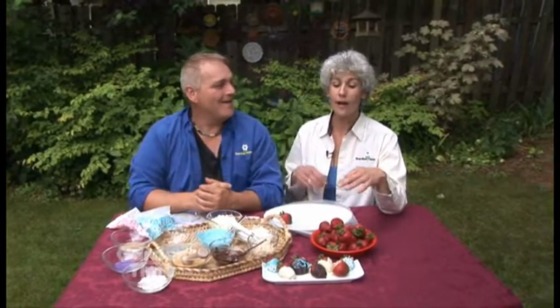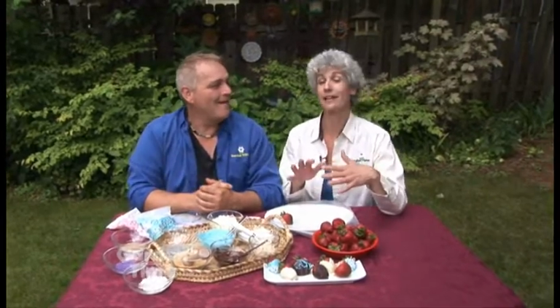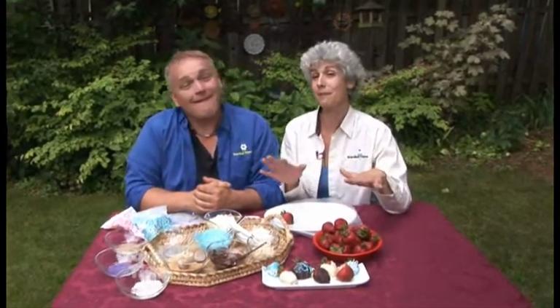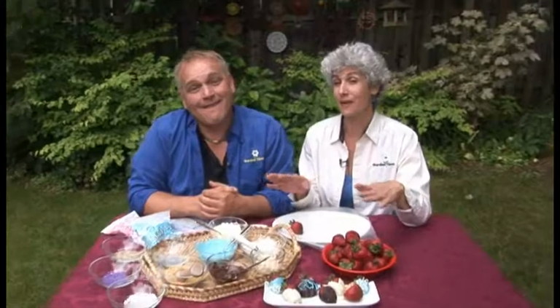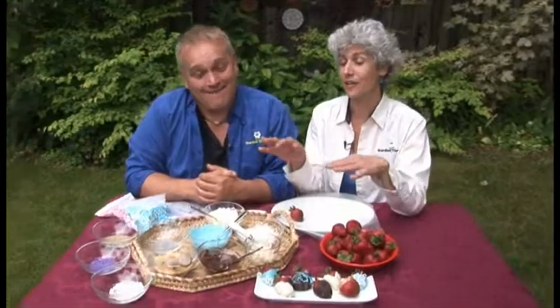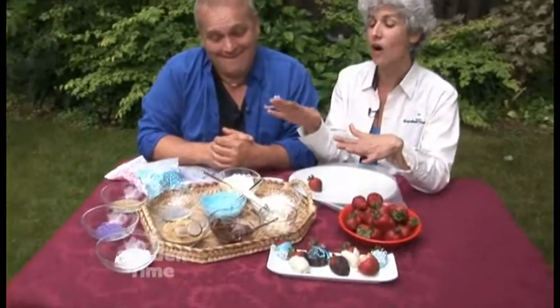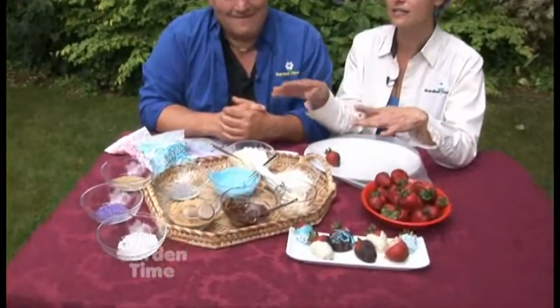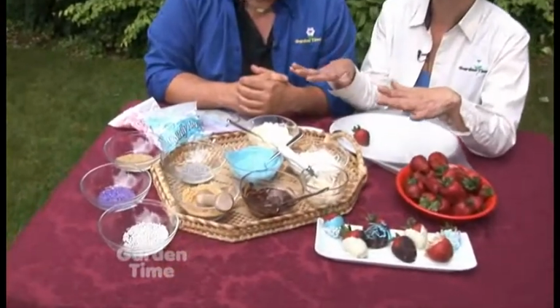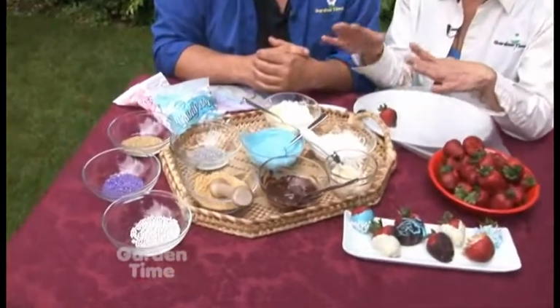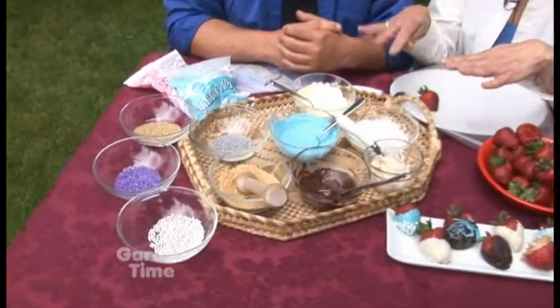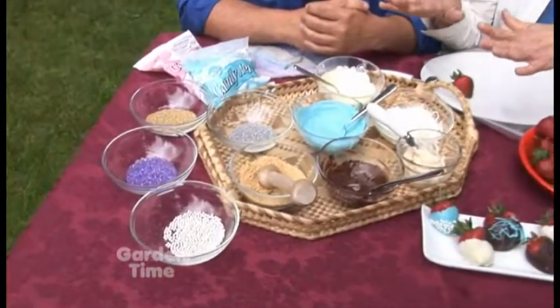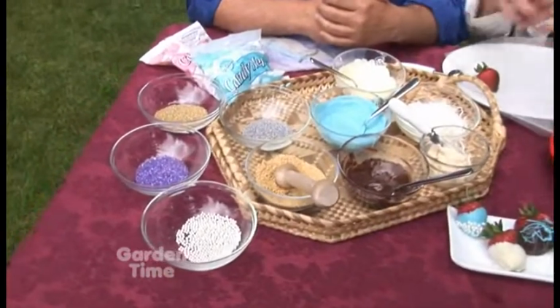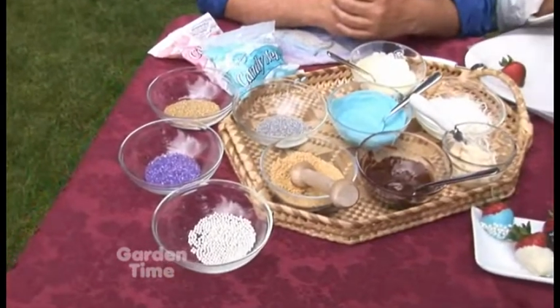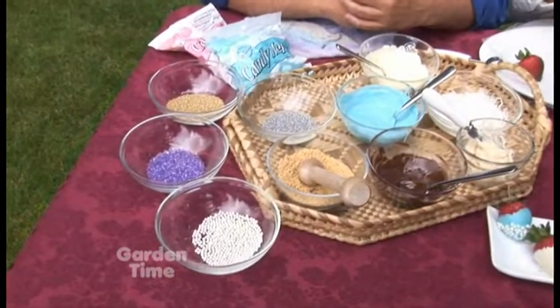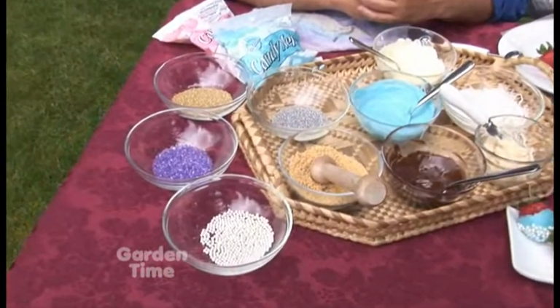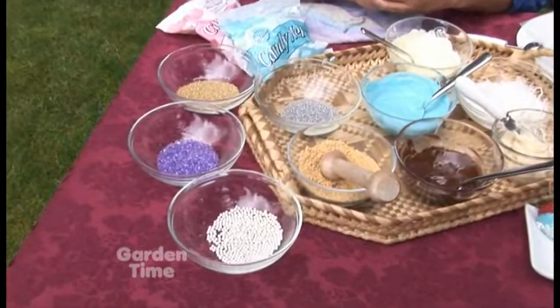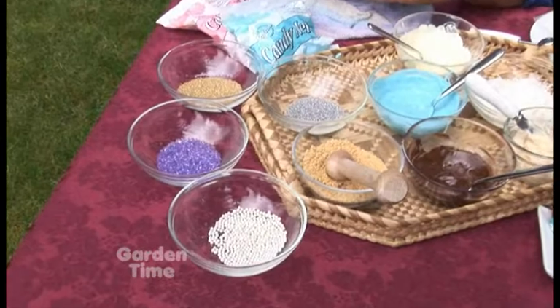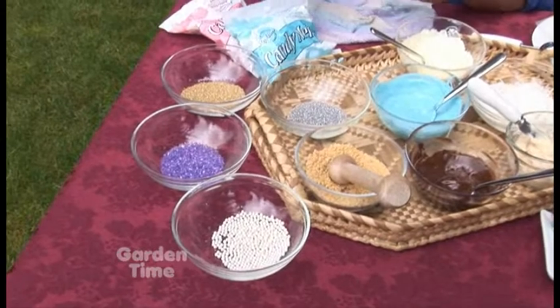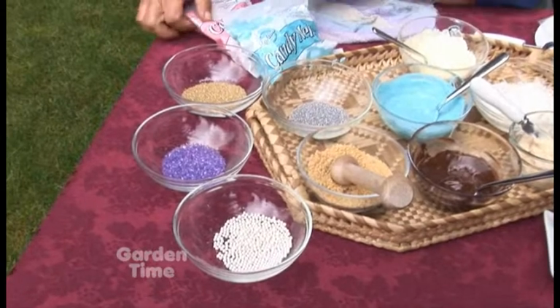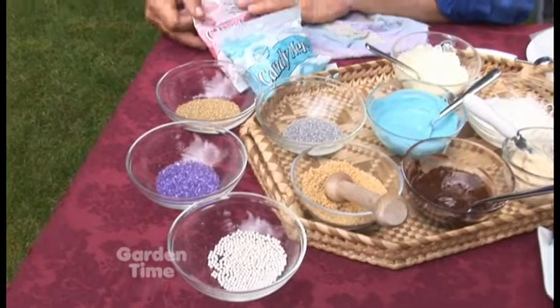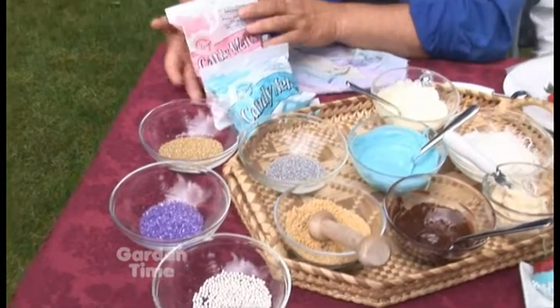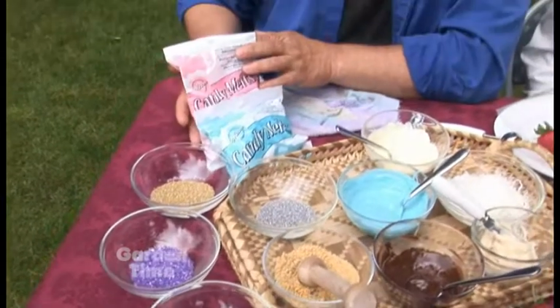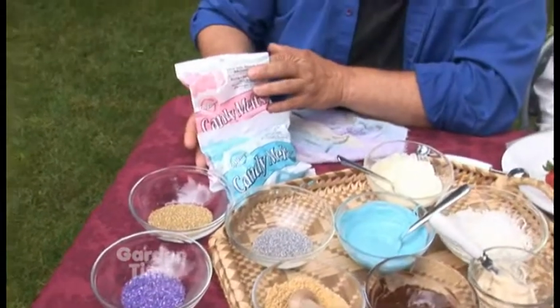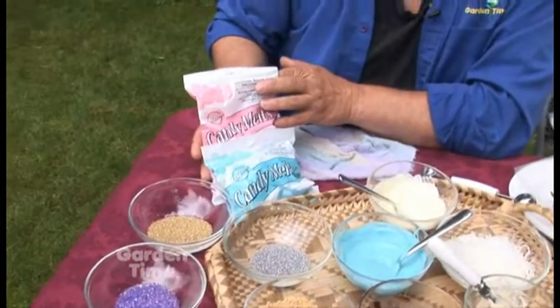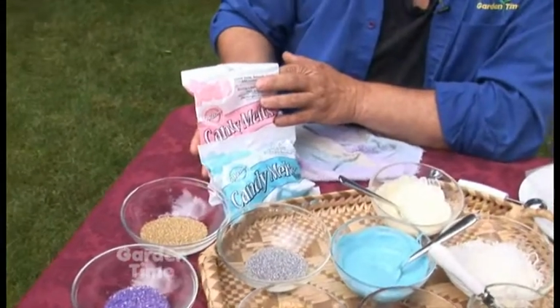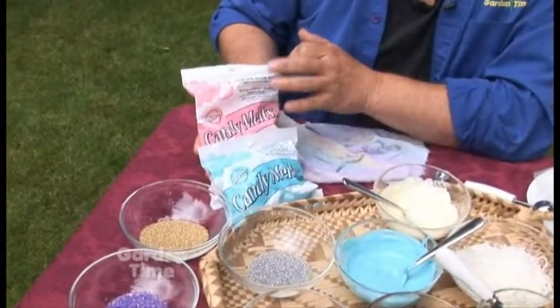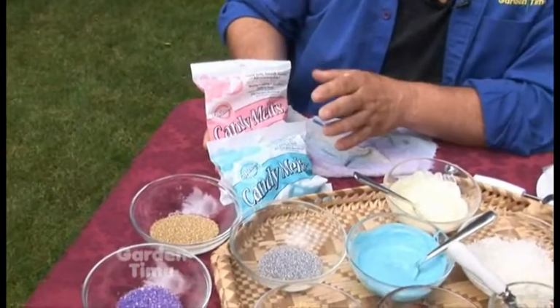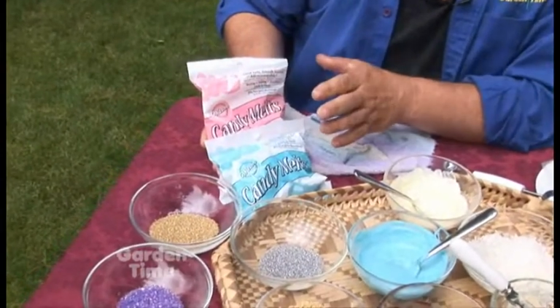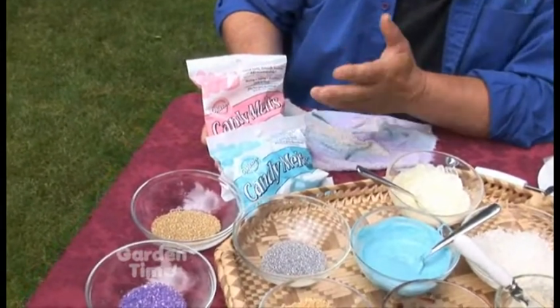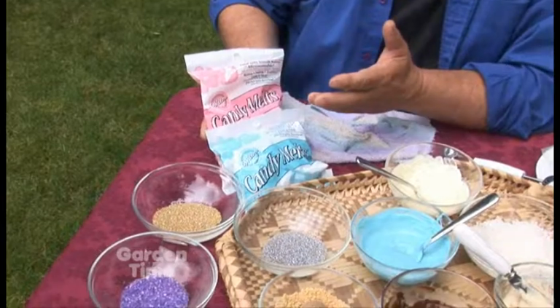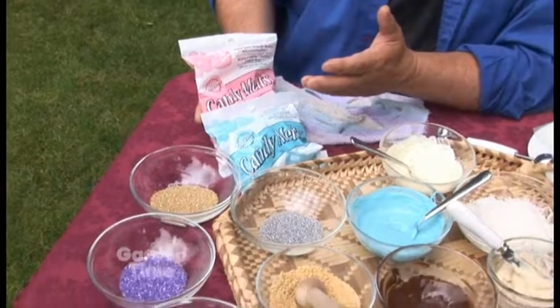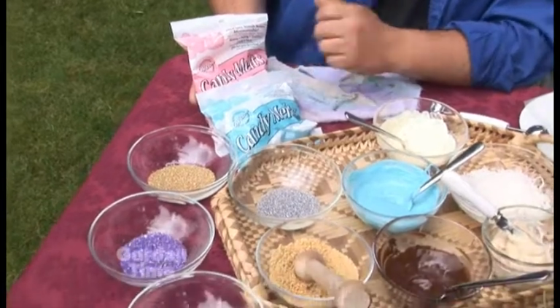Why not make a dipping party? You can have all kinds of dips, chocolates, and sprinkles to really make them even more delicious. With things like these little bags of chocolates that you just melt in the microwave — they come in all different kinds of colors — it really couldn't be easier.